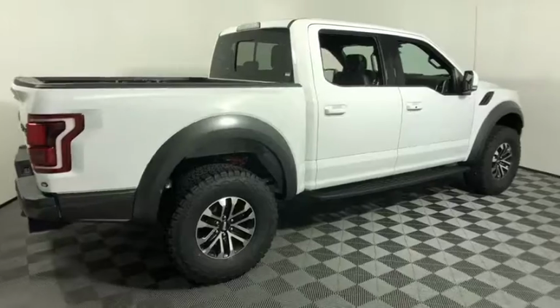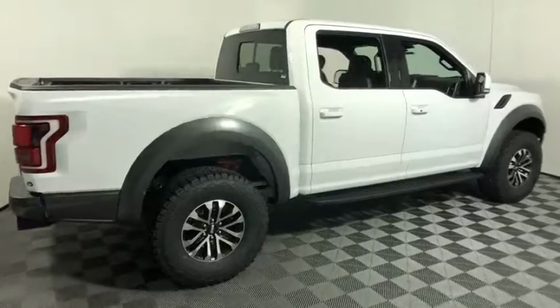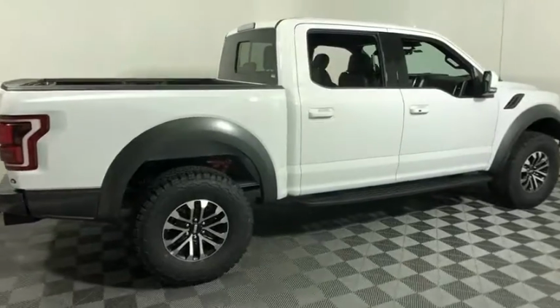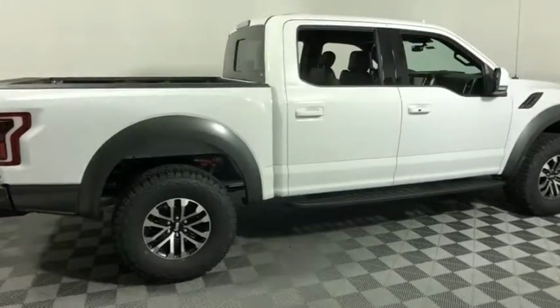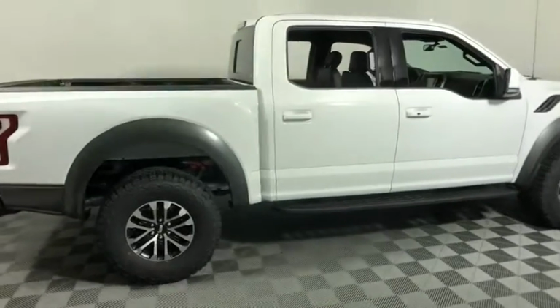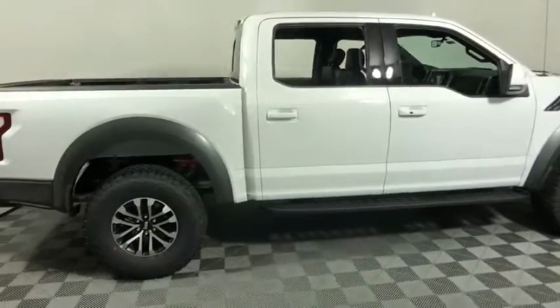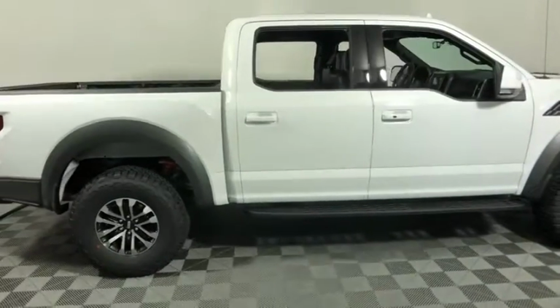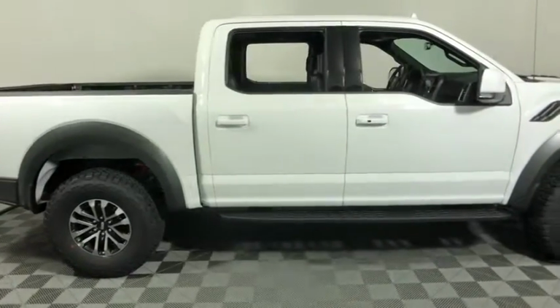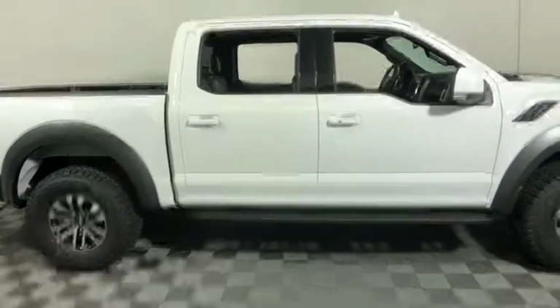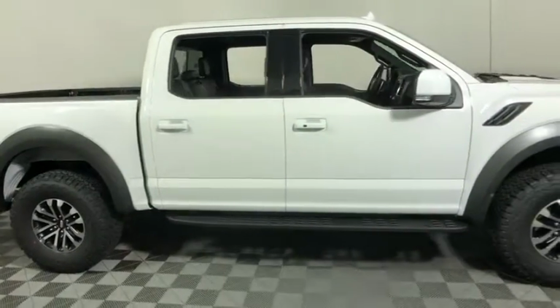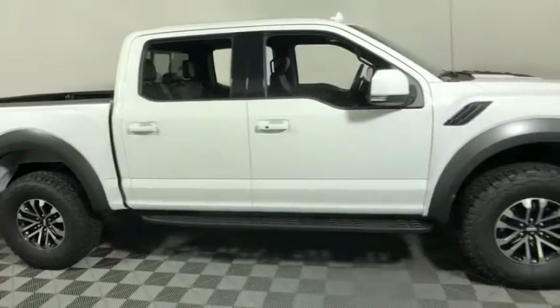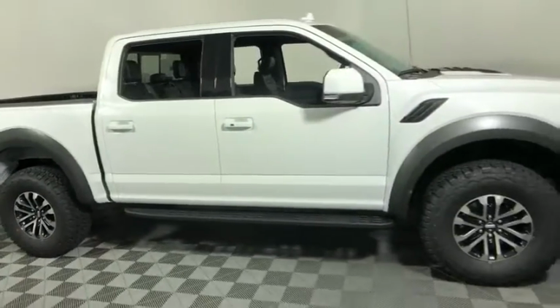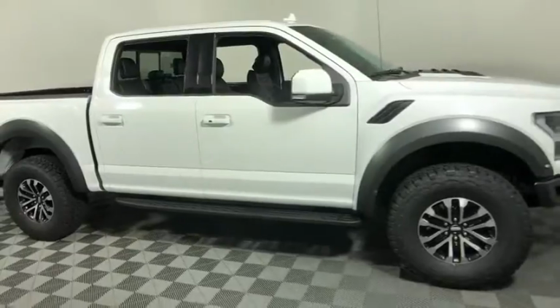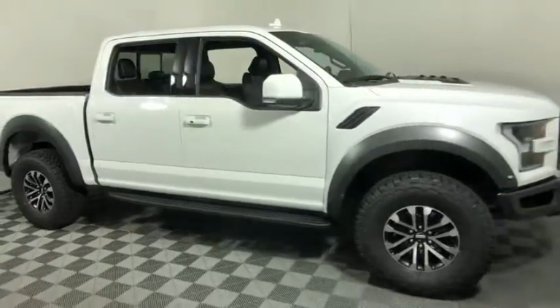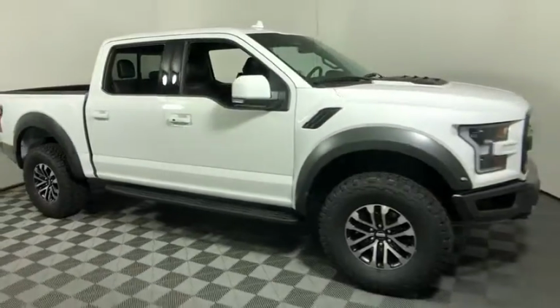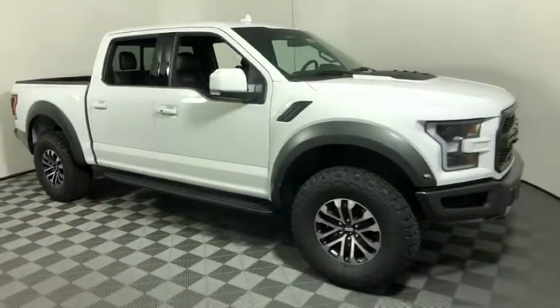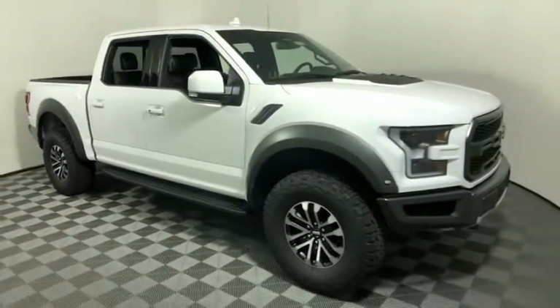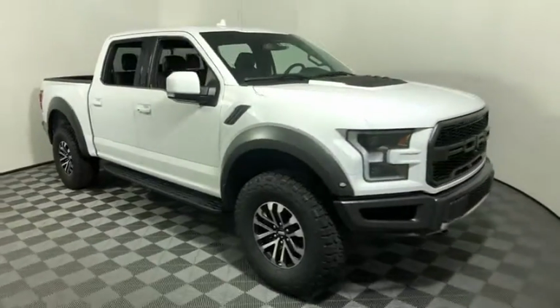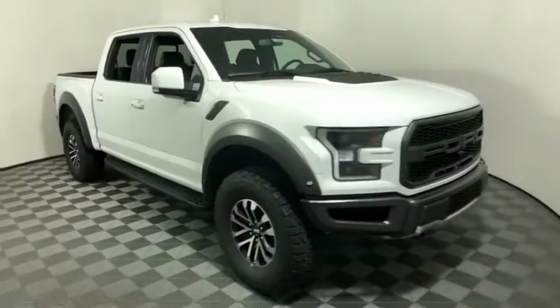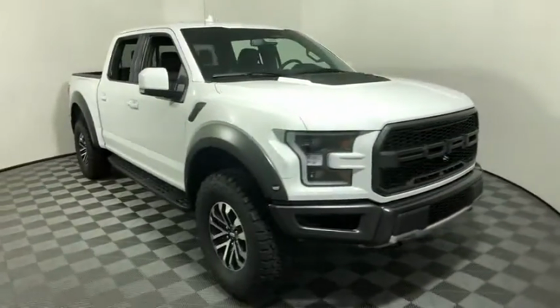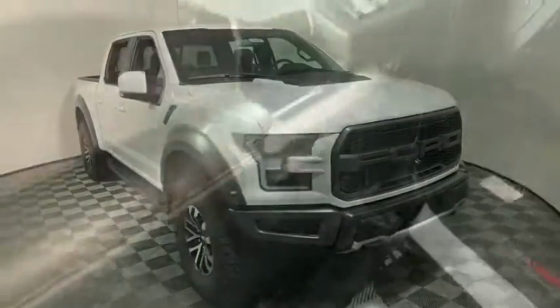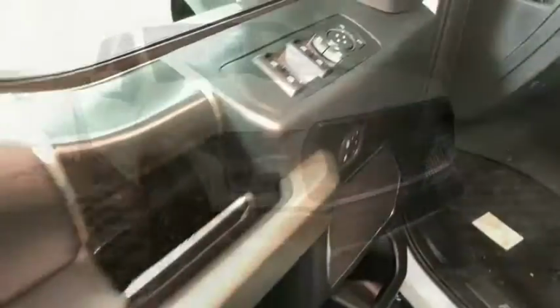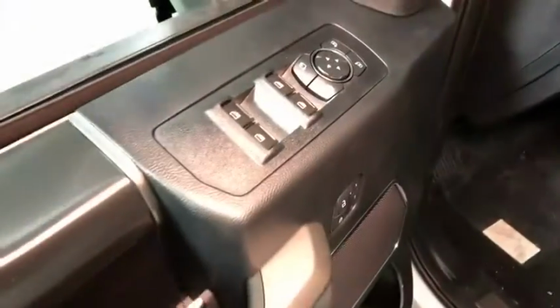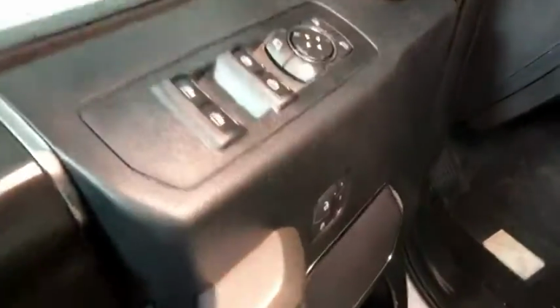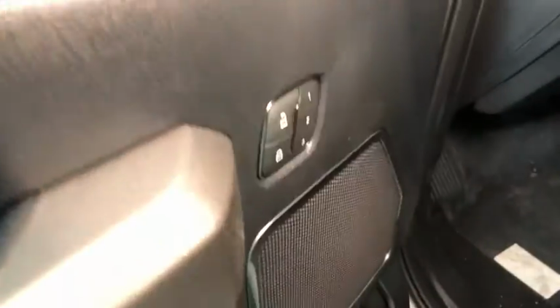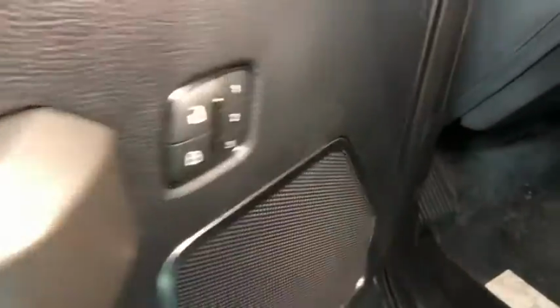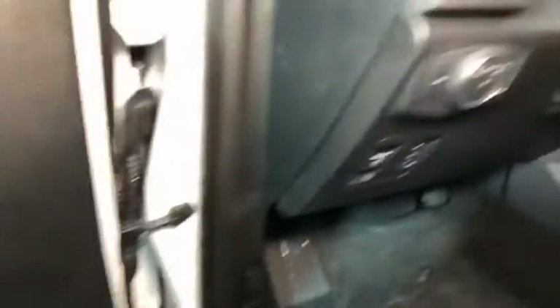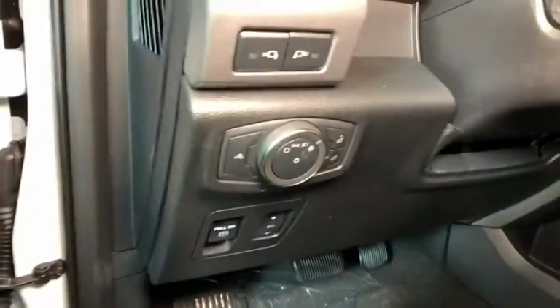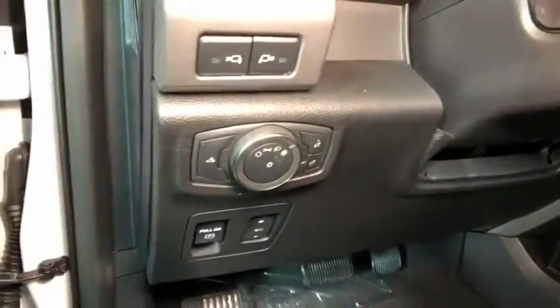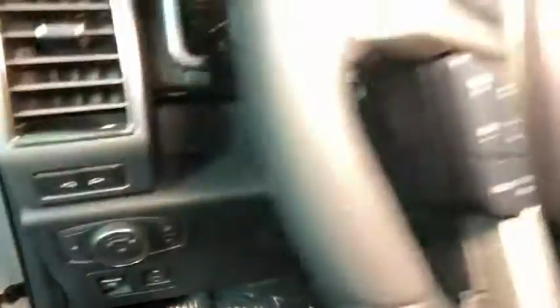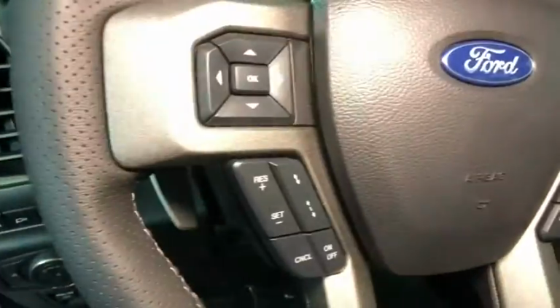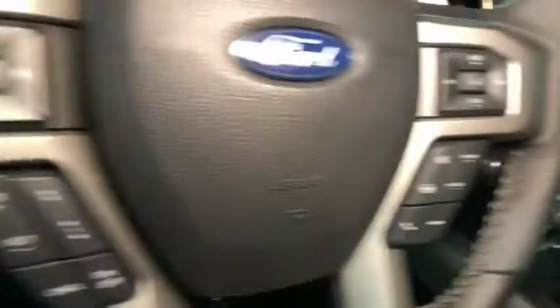You are going to love the 2020 Ford F-150. A Ford F-150 knows how to handle any situation. It's built to follow orders. No whining. This vehicle has less than 100 miles.